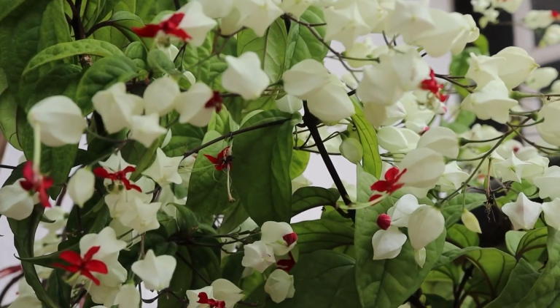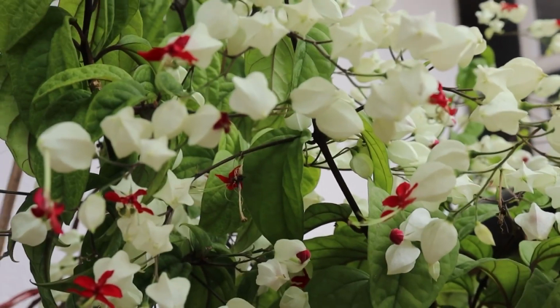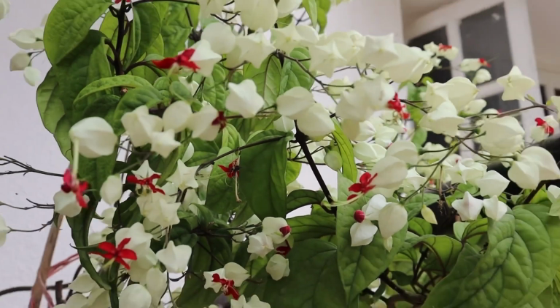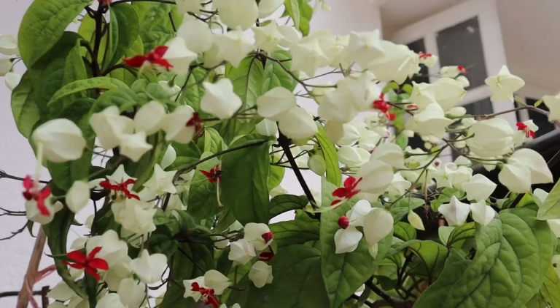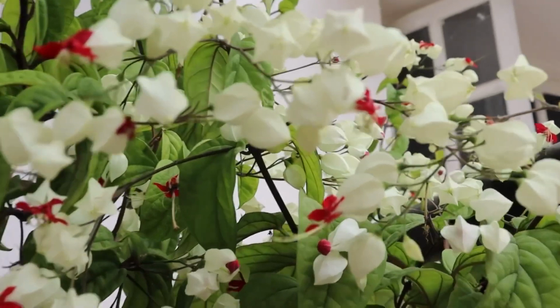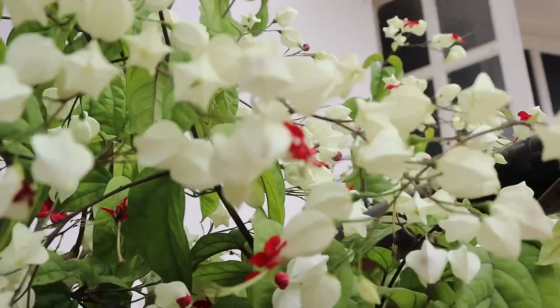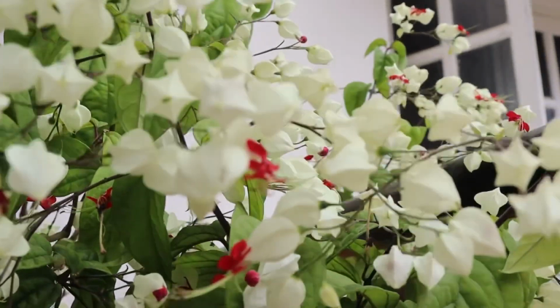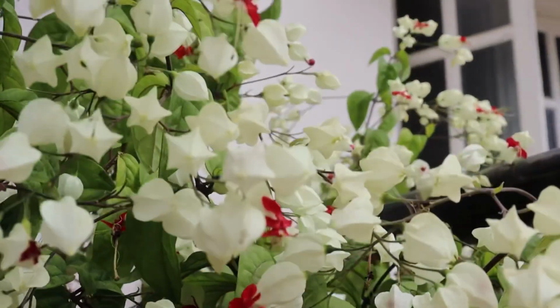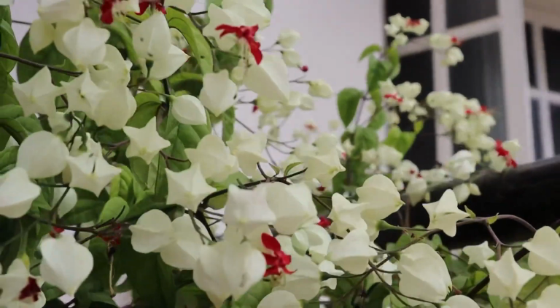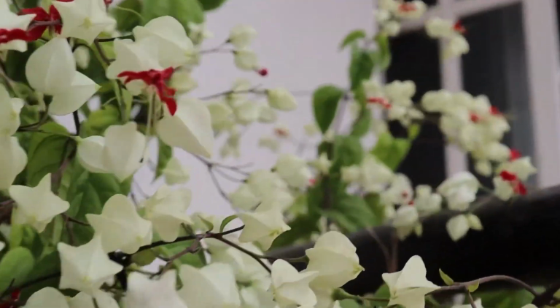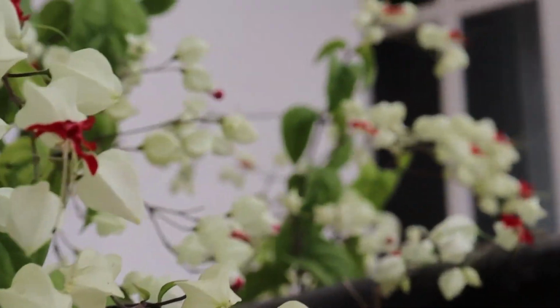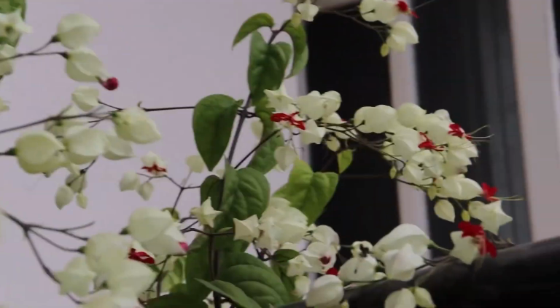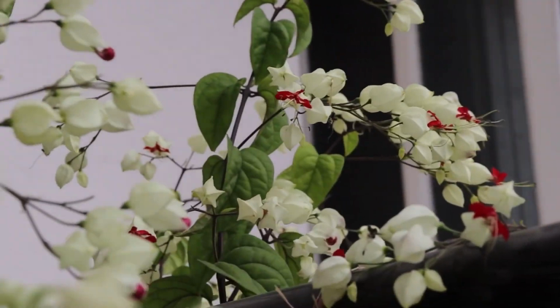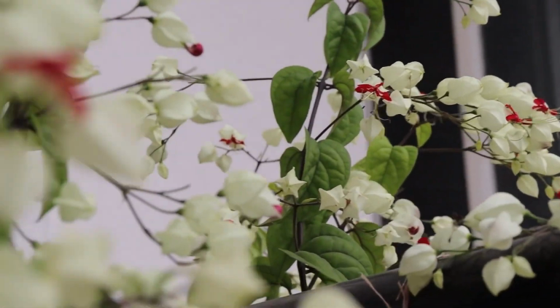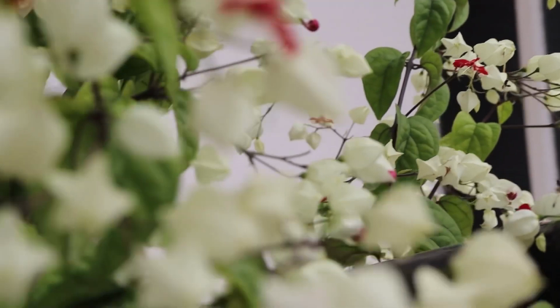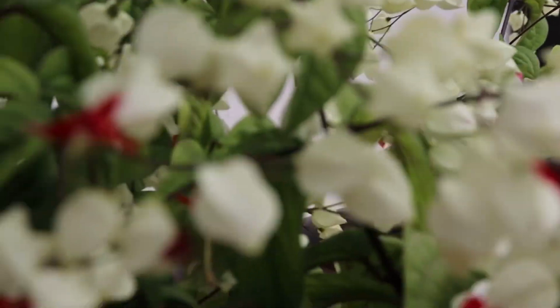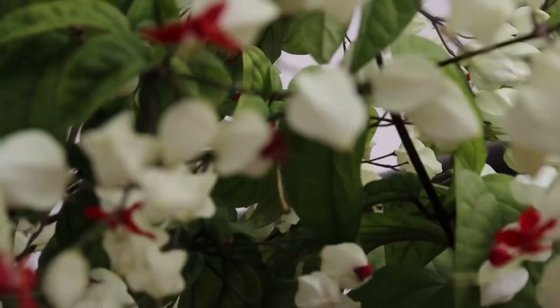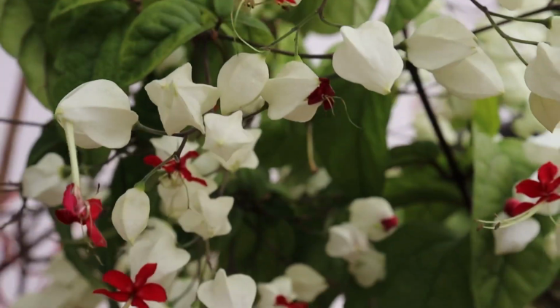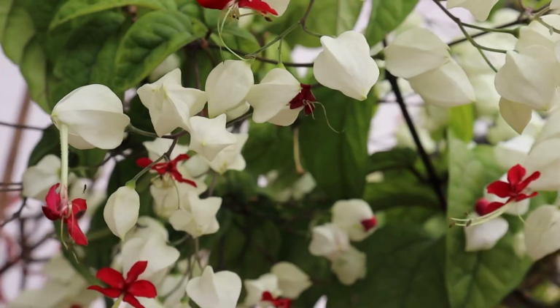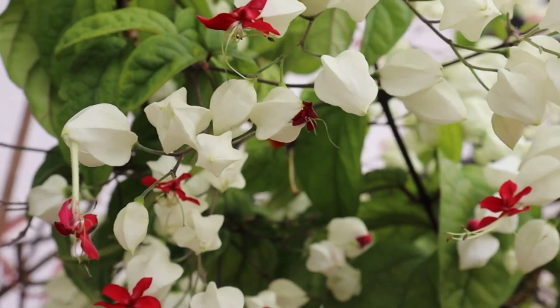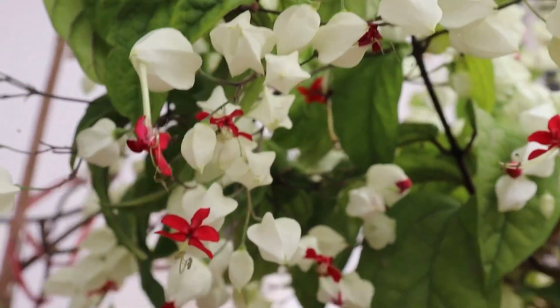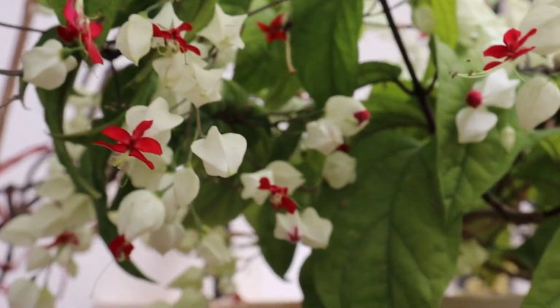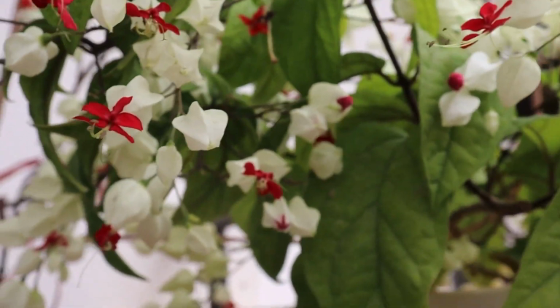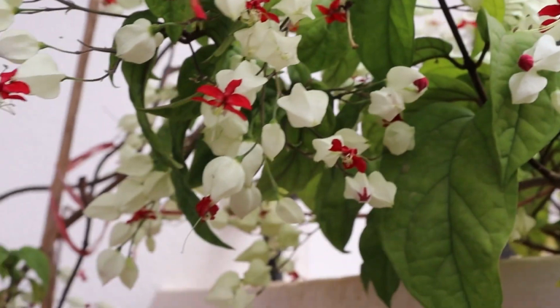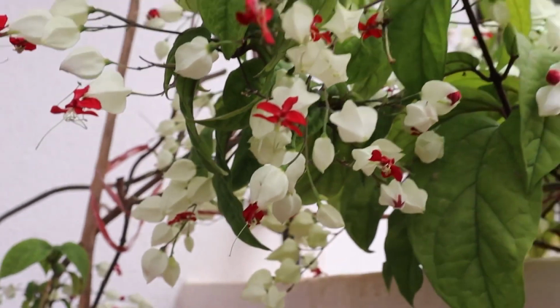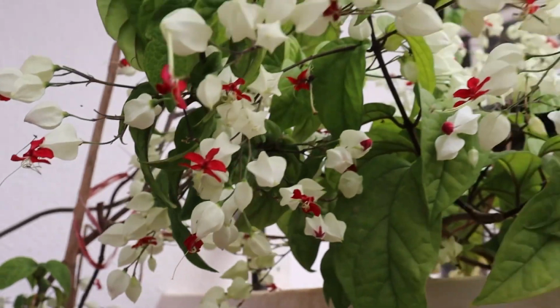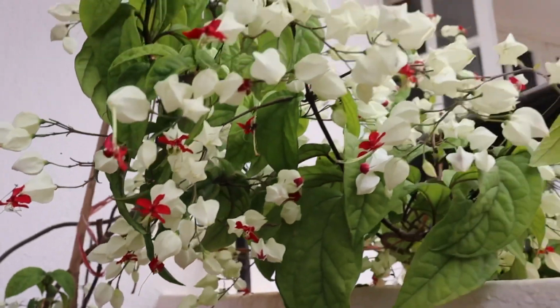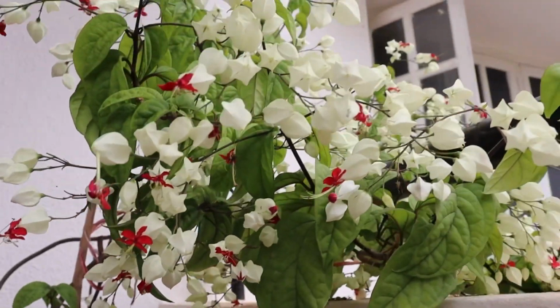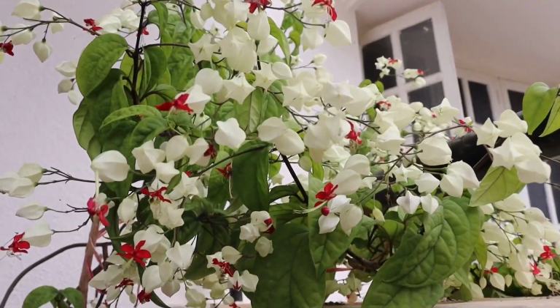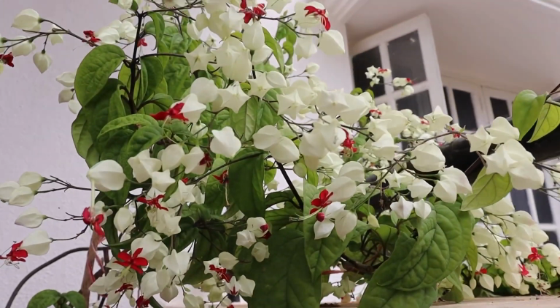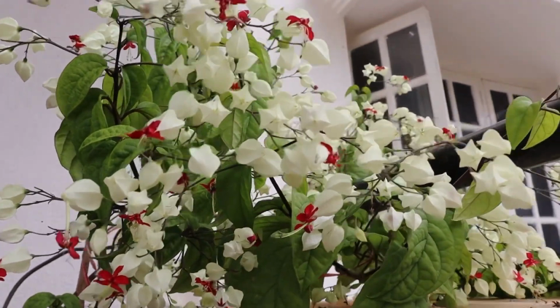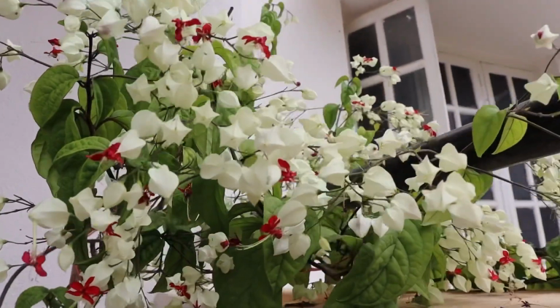Bleeding heart vine is grown as an ornamental plant for its decorative two-colored flowers. It is a well-behaved, non-aggressive plant that can reach around 3 feet in containers but can climb to 15 feet at maturity.